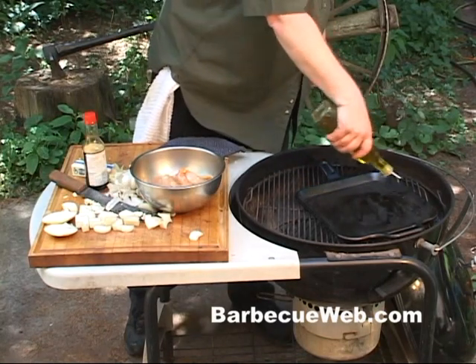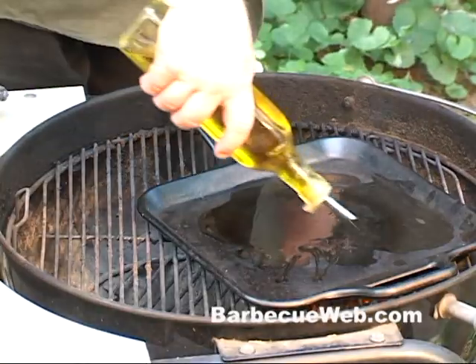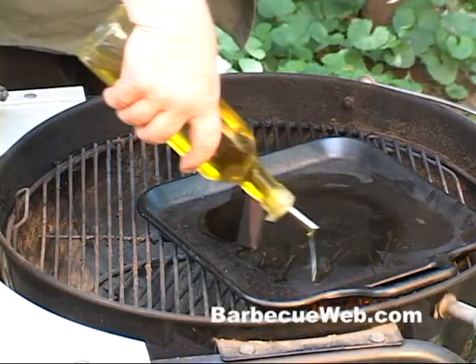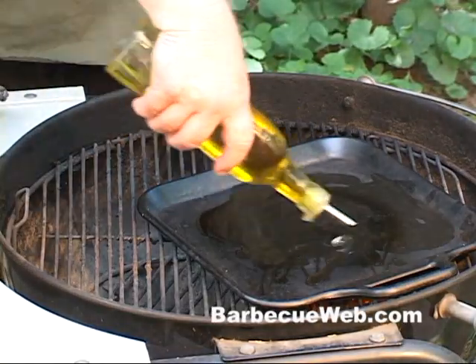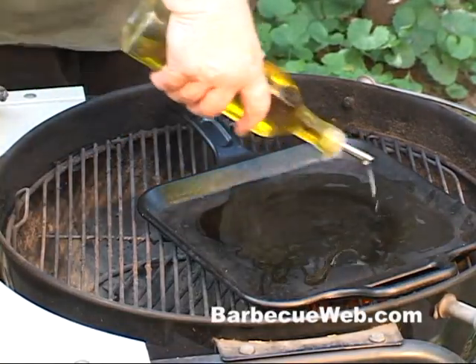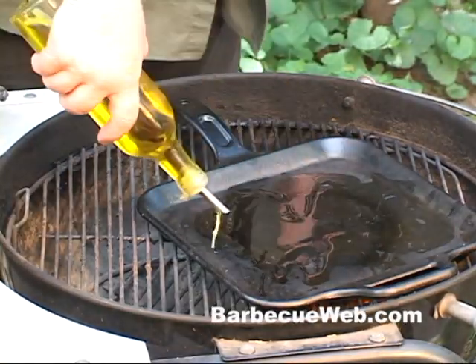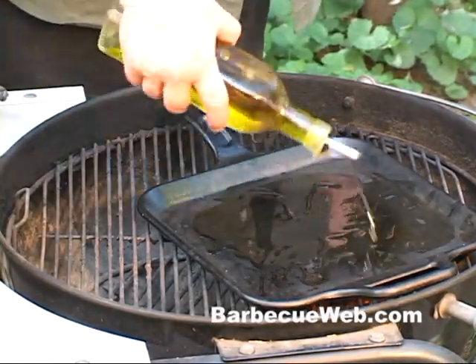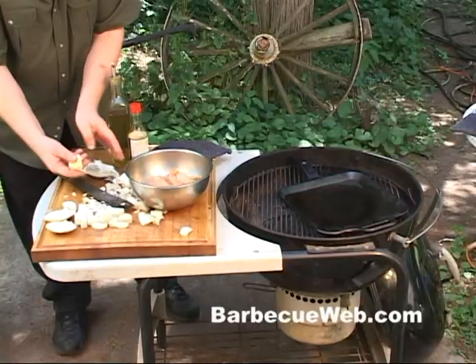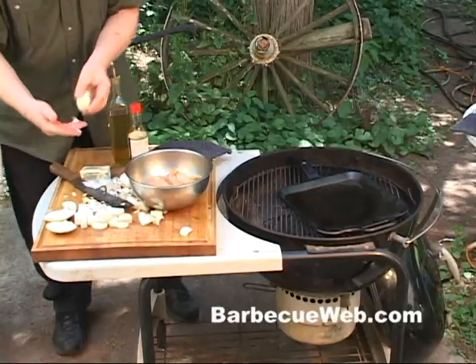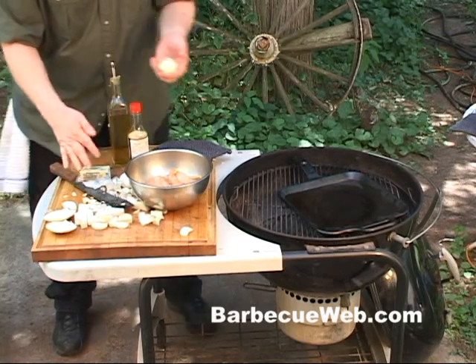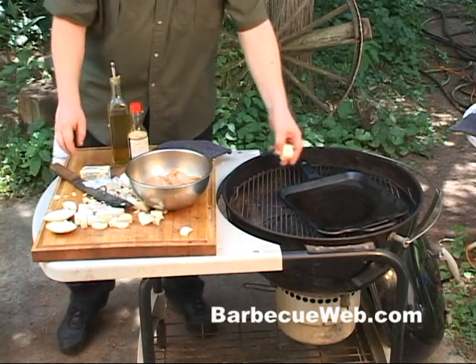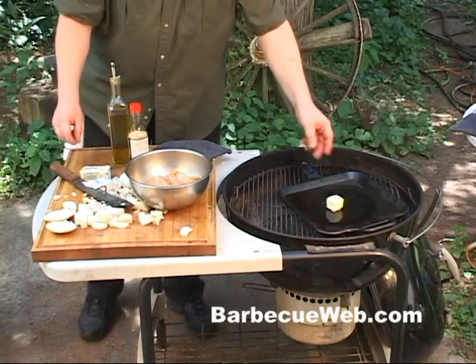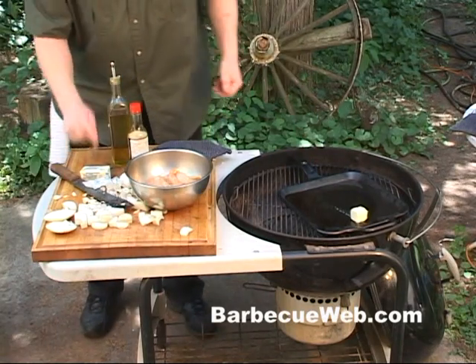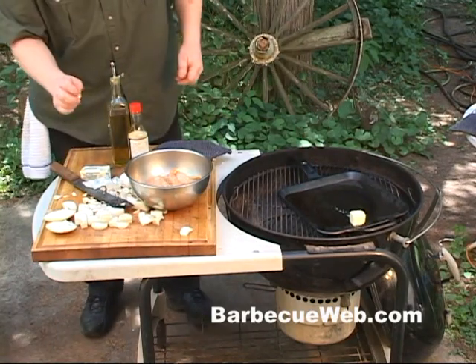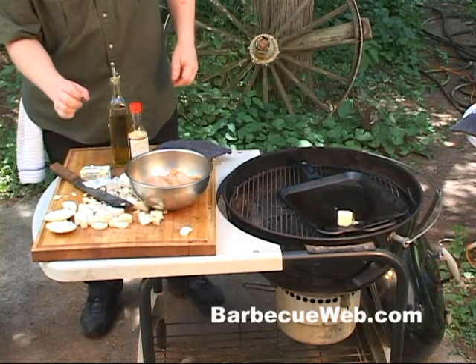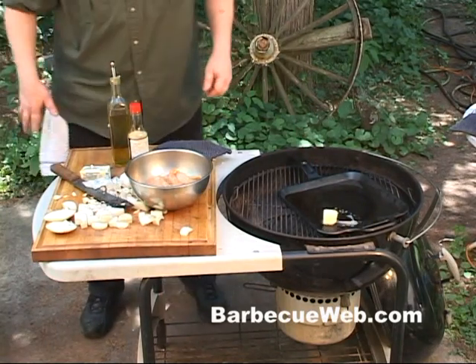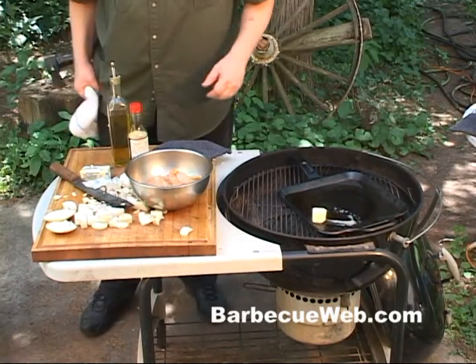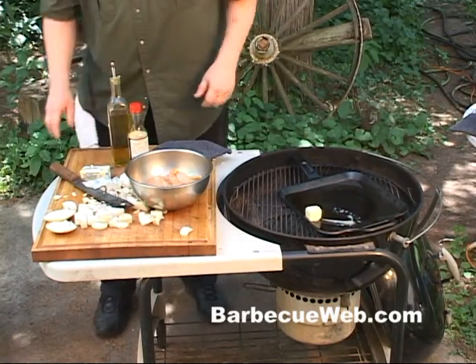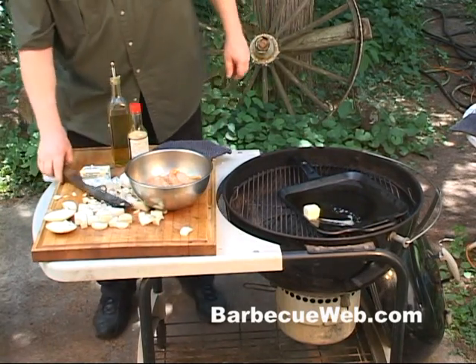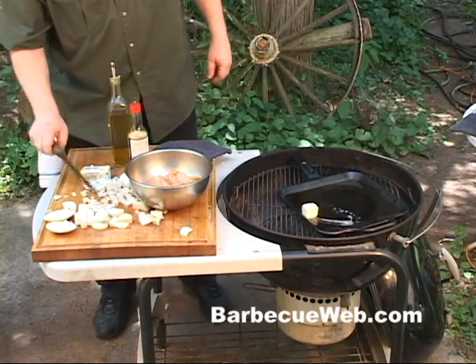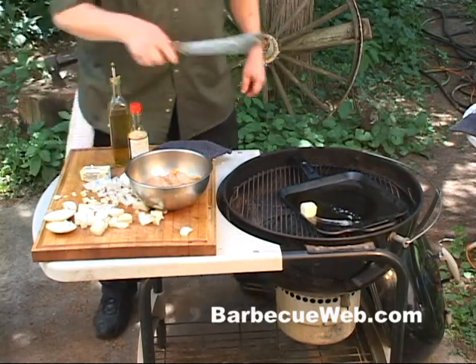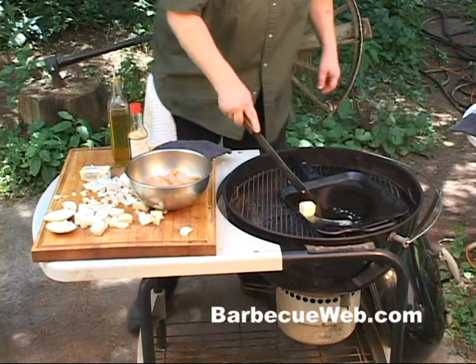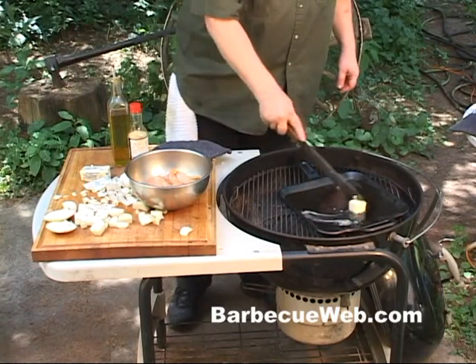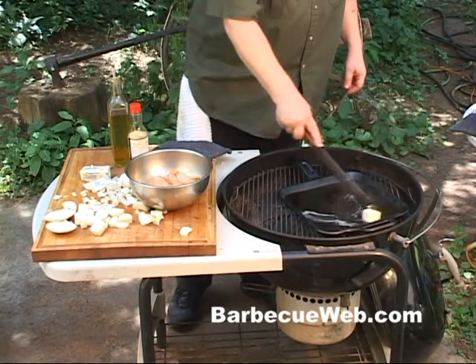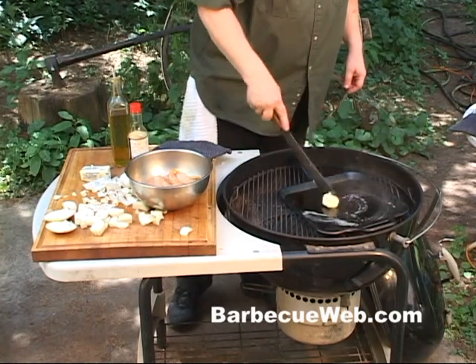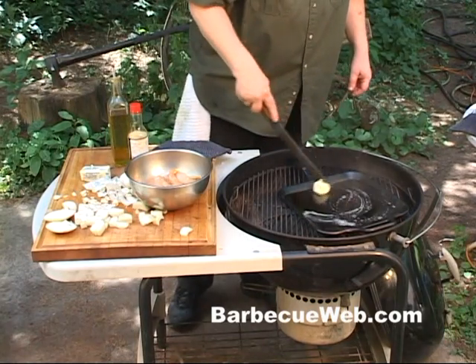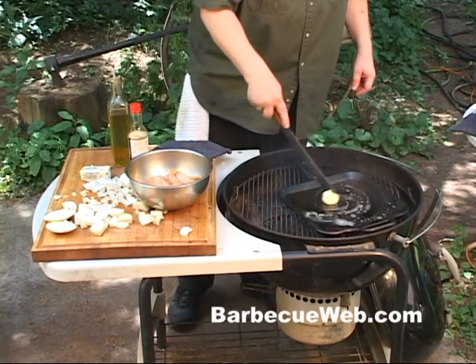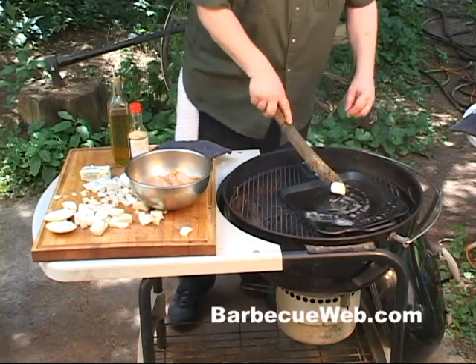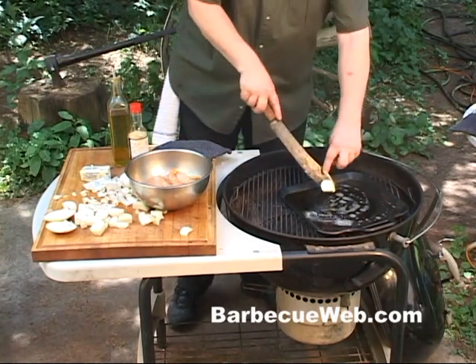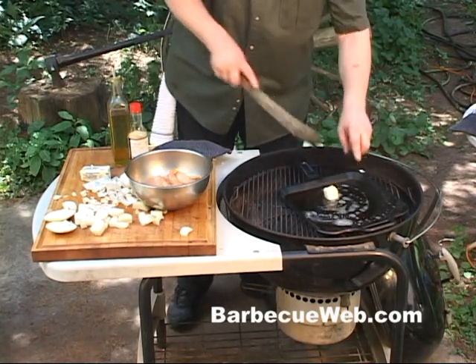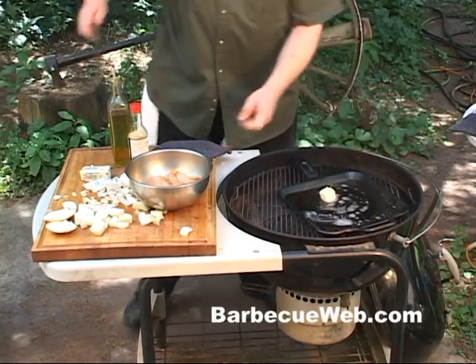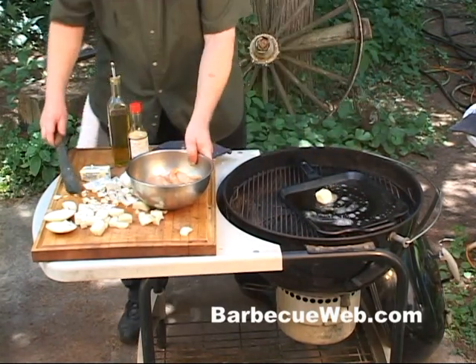Now add a little bit more olive oil to the pan here, and just a little tab of butter. This will sweeten up that olive oil.